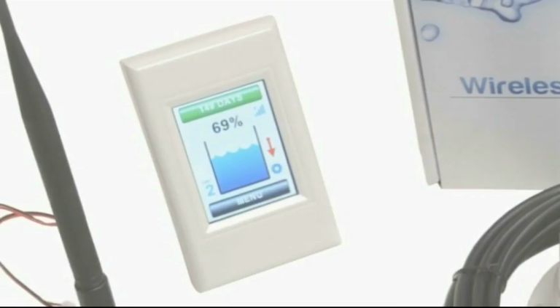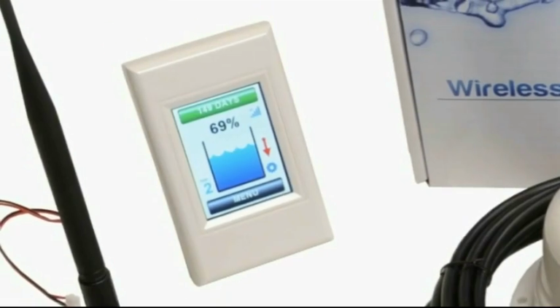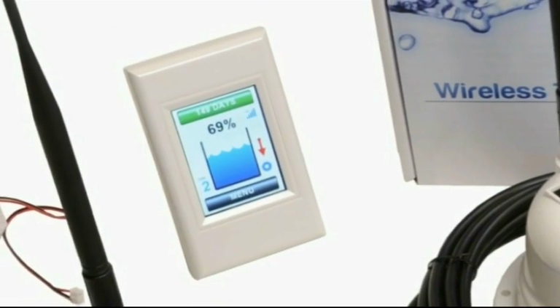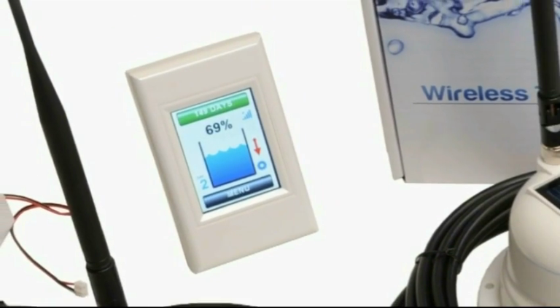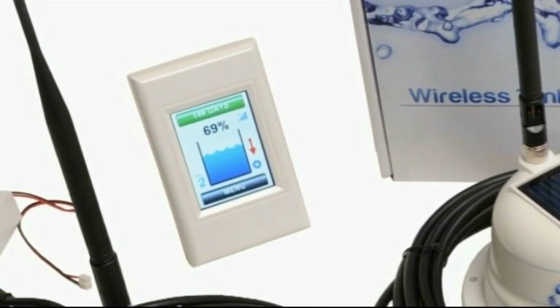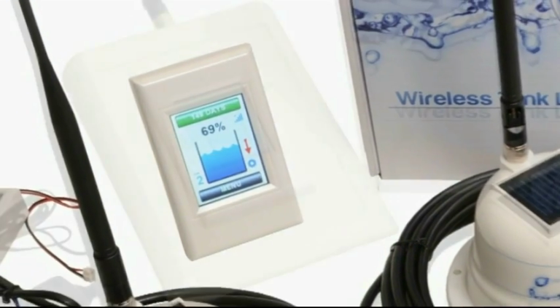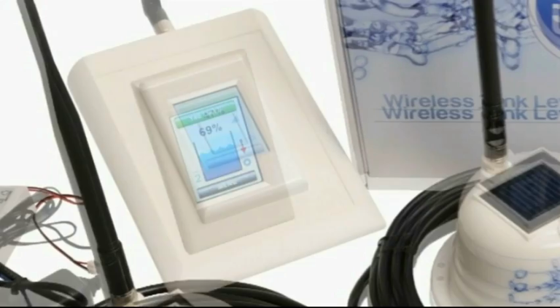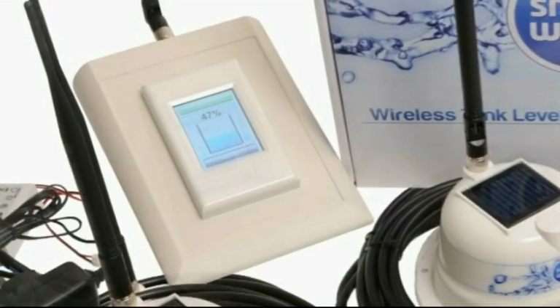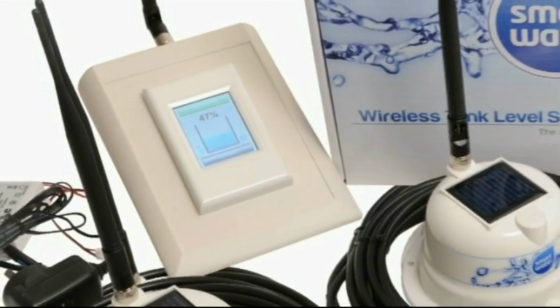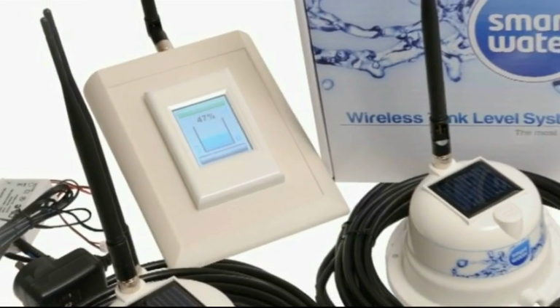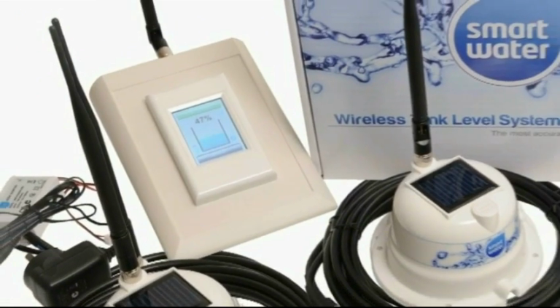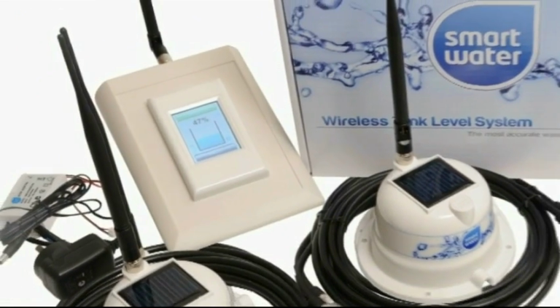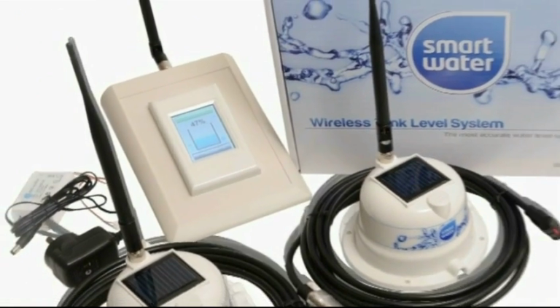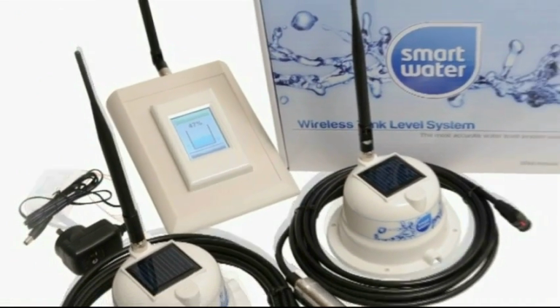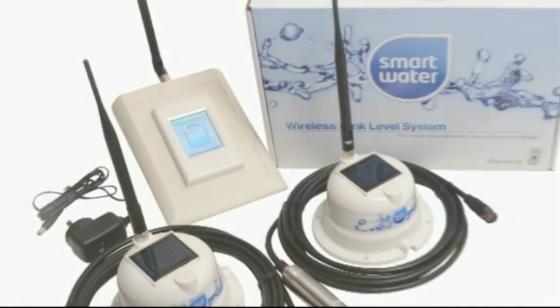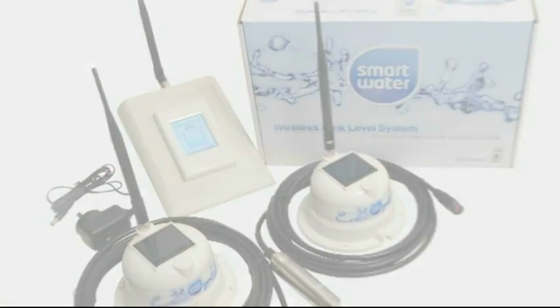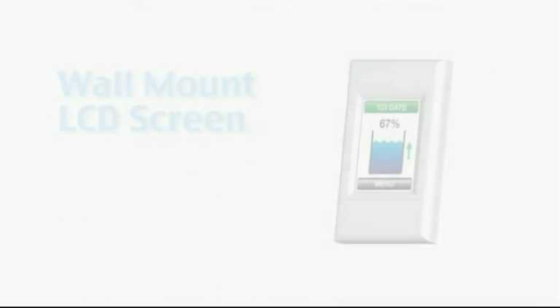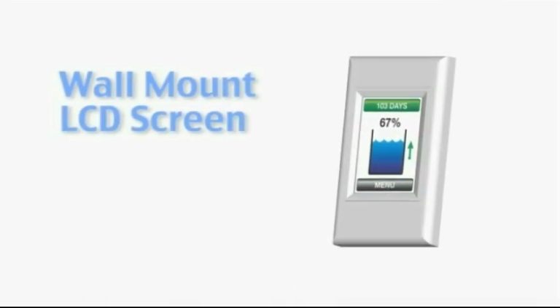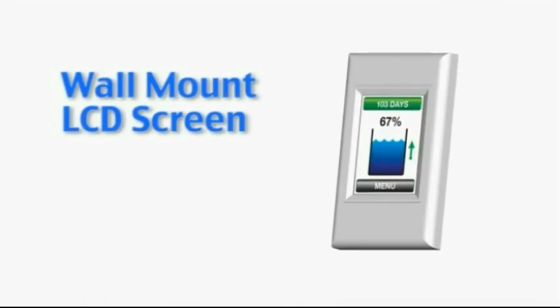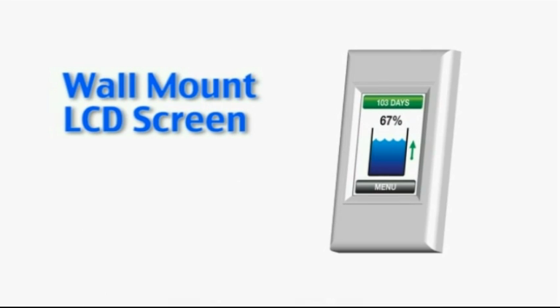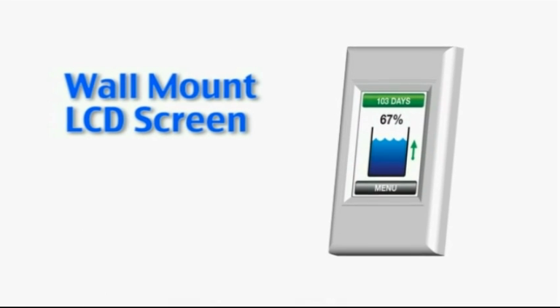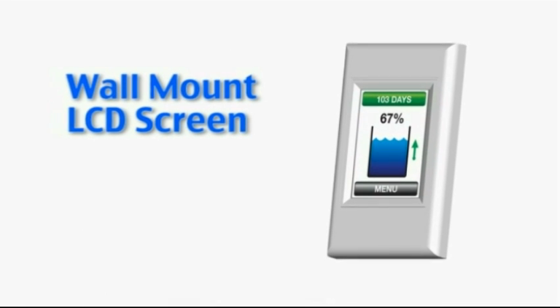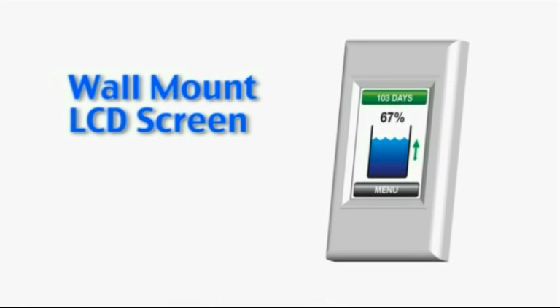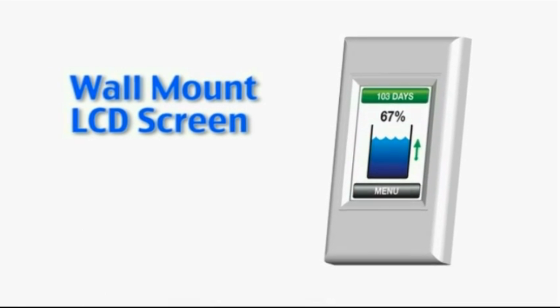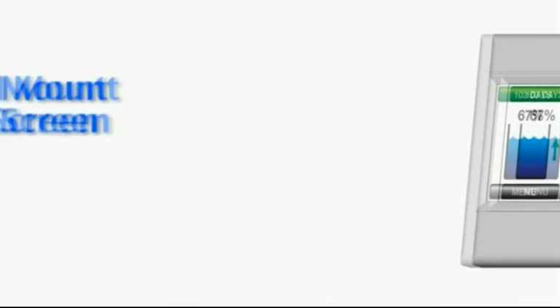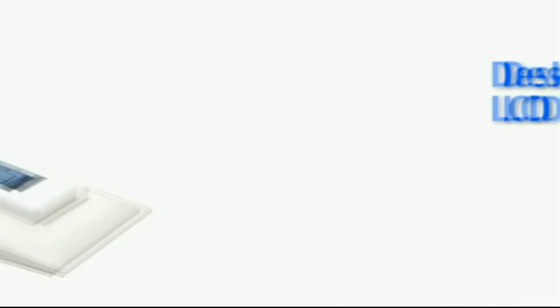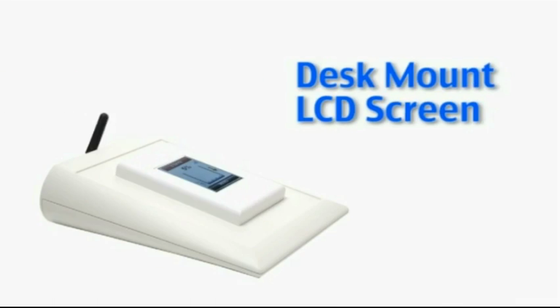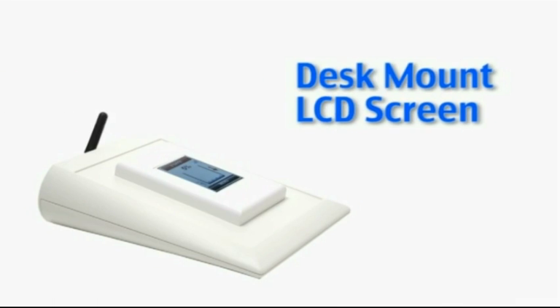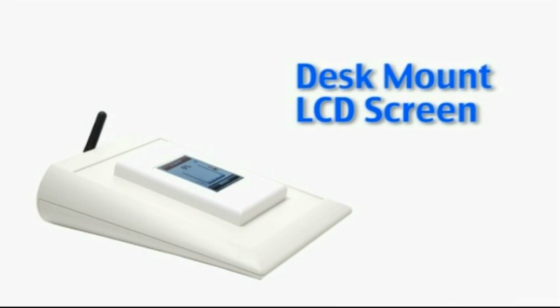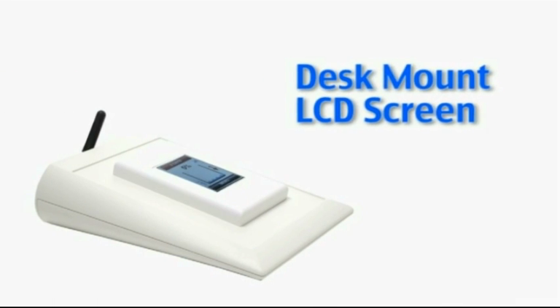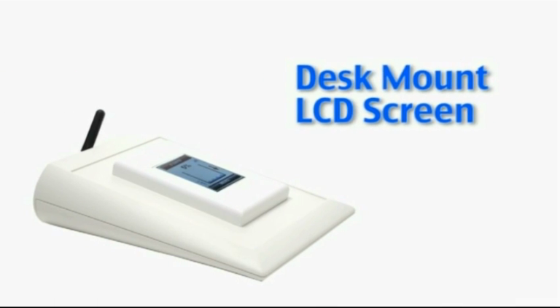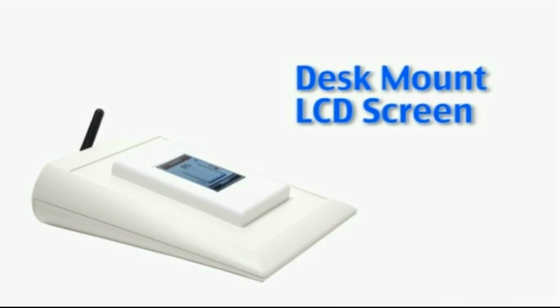SmartWater offers two LCD options to suit your individual installation requirements. The first option is a wall mount LCD. The second option is a portable desk mount LCD.